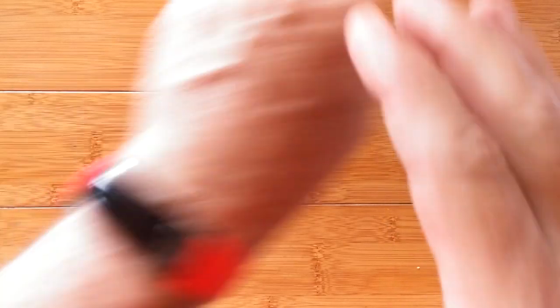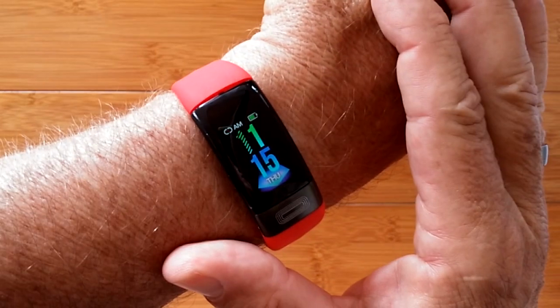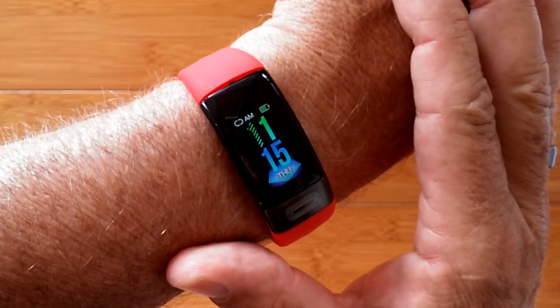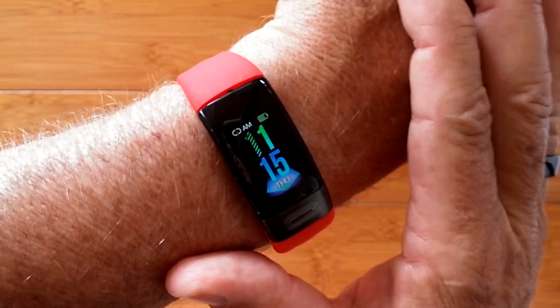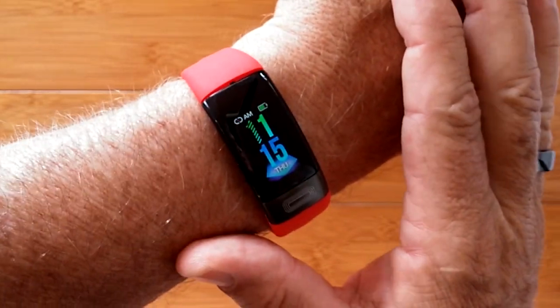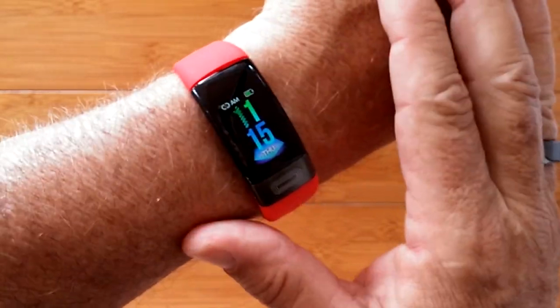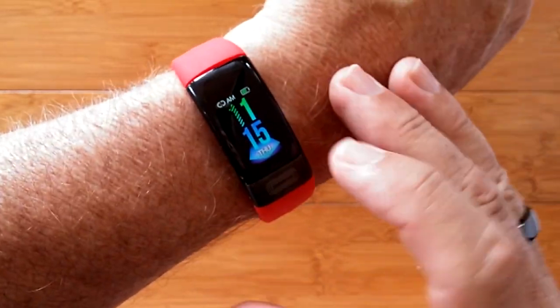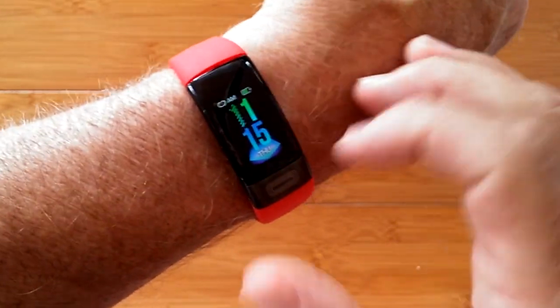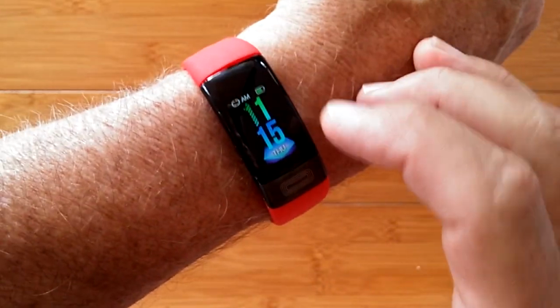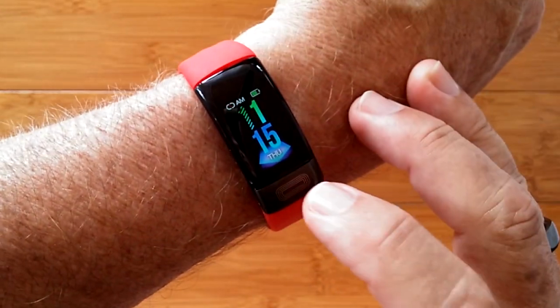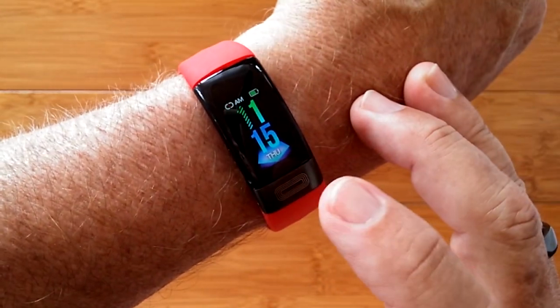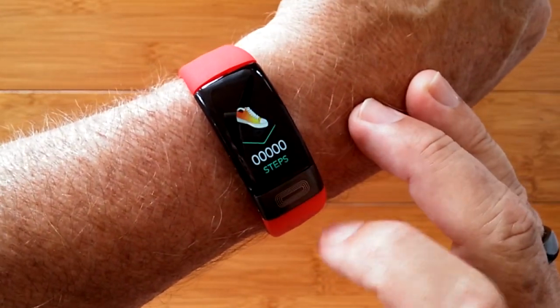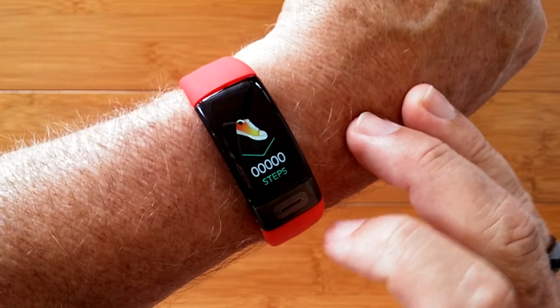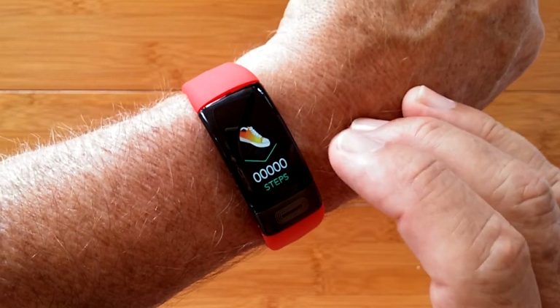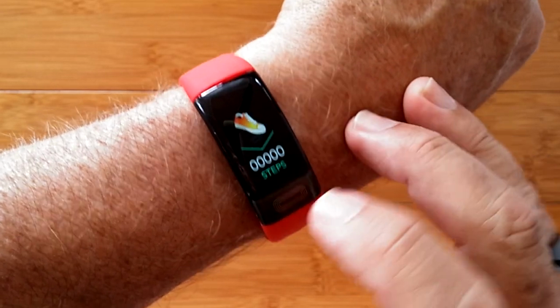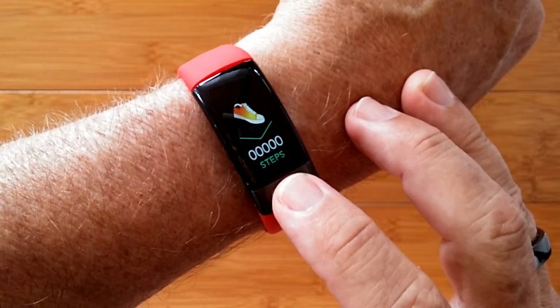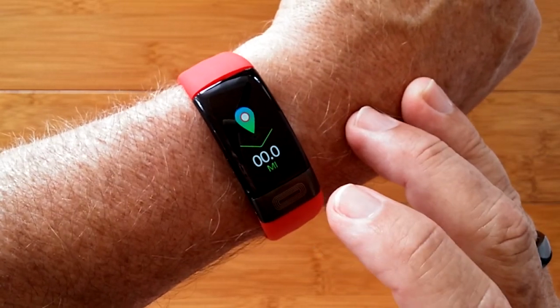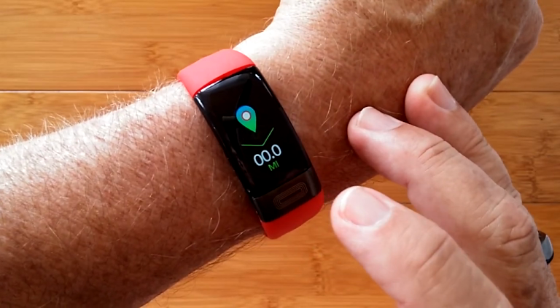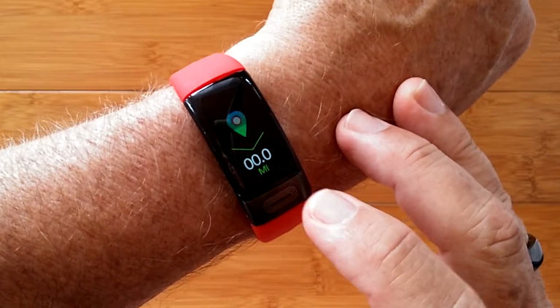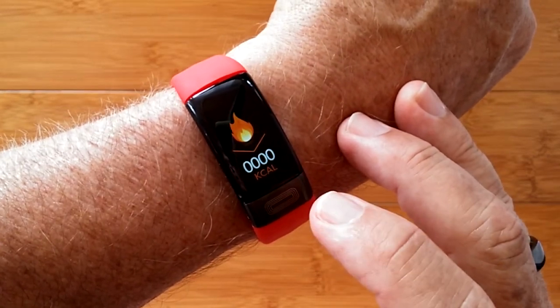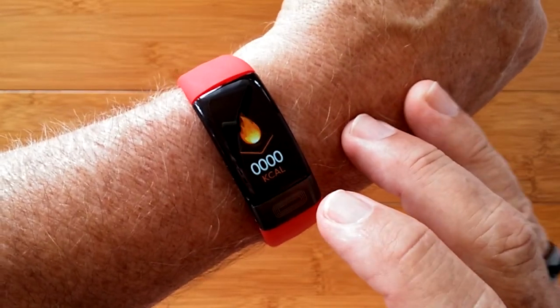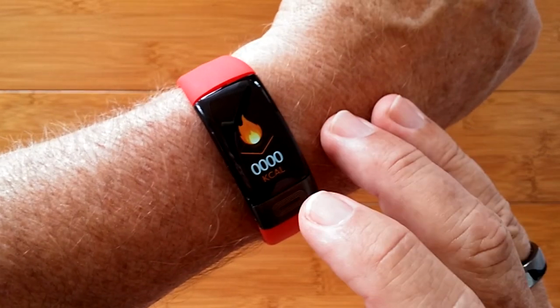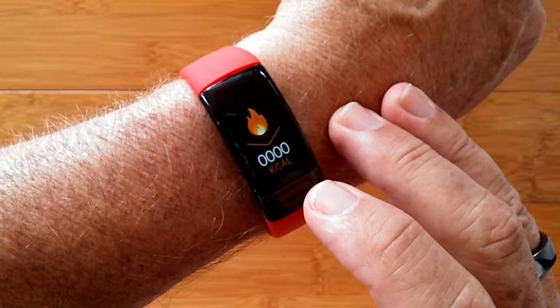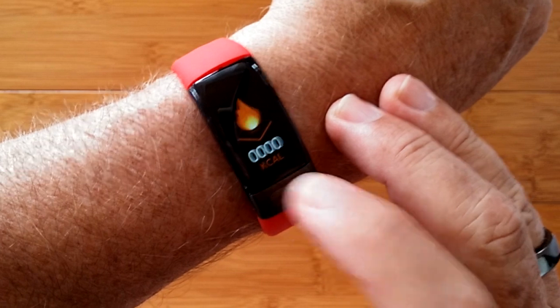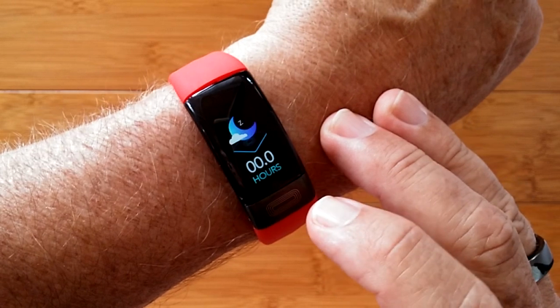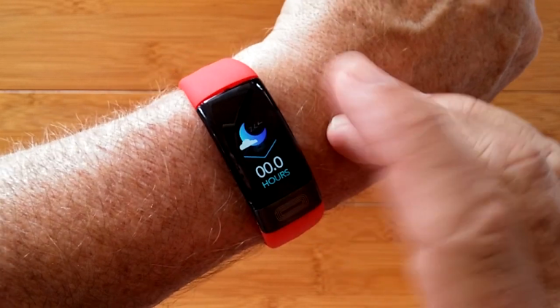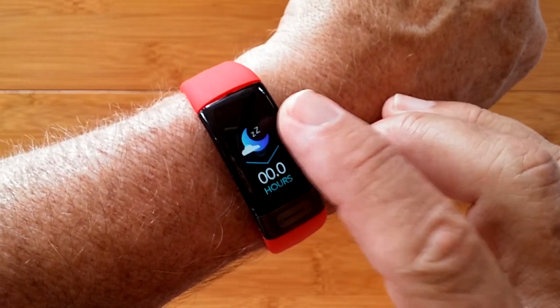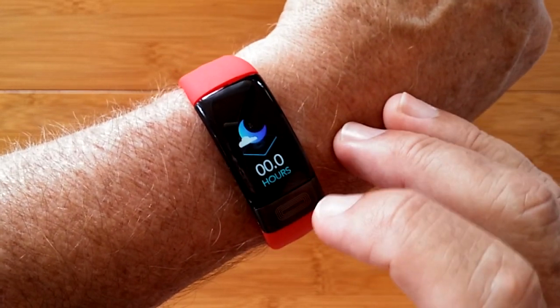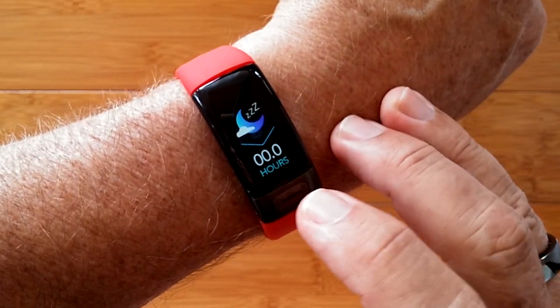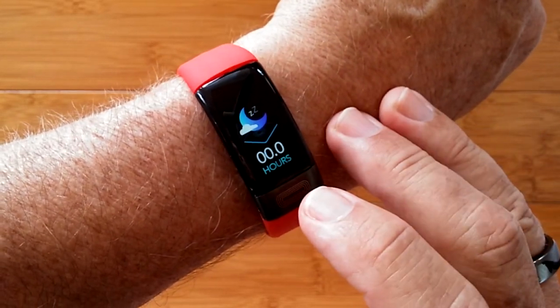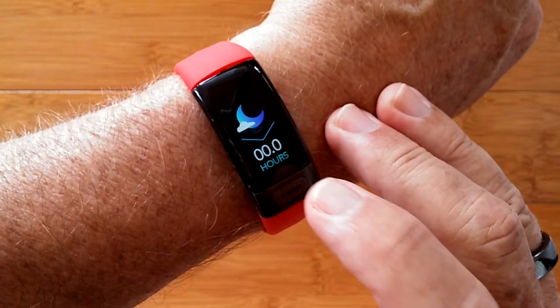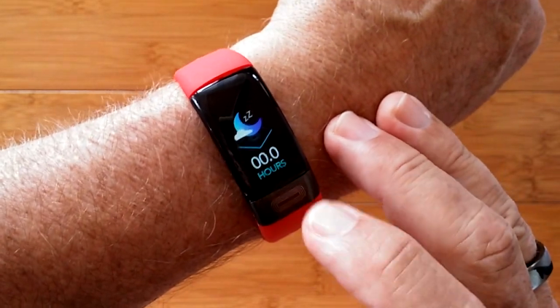This is the P11 health band. It has digital time and you can change the watch faces, and of course step count, distance traveled, and calories burned from the built-in pedometer. You also get last night's sleep total on here.